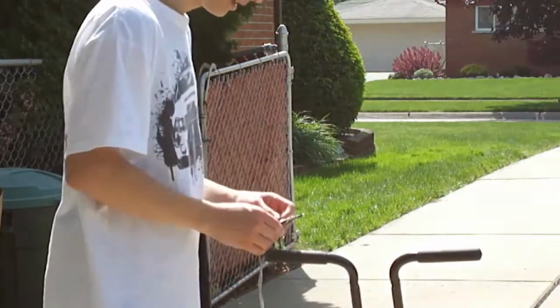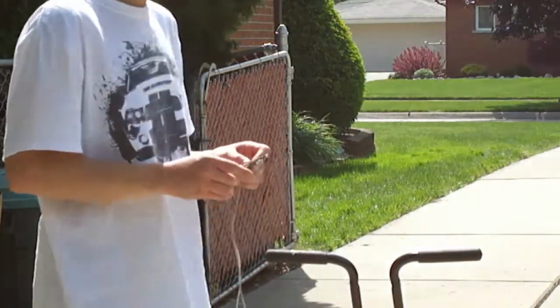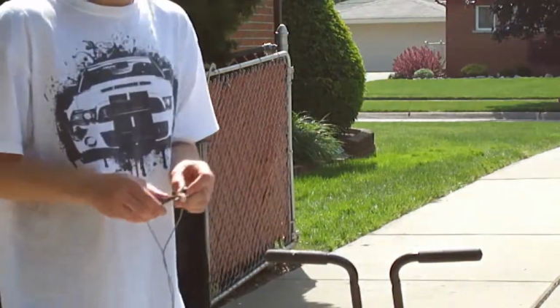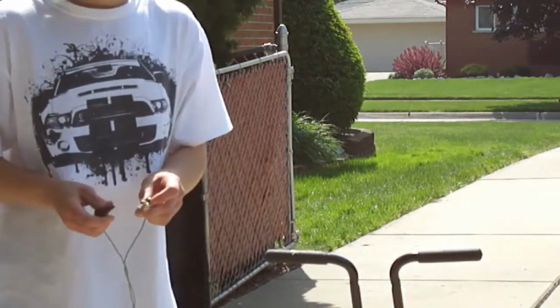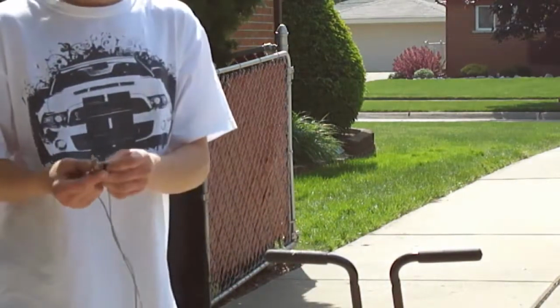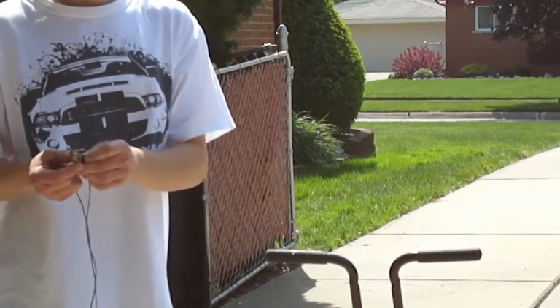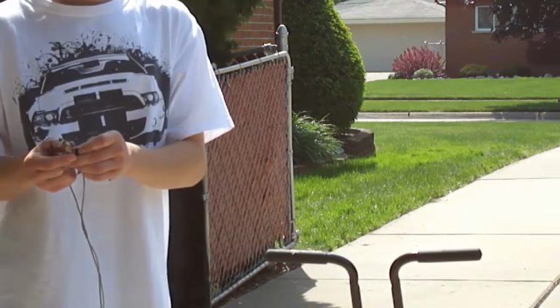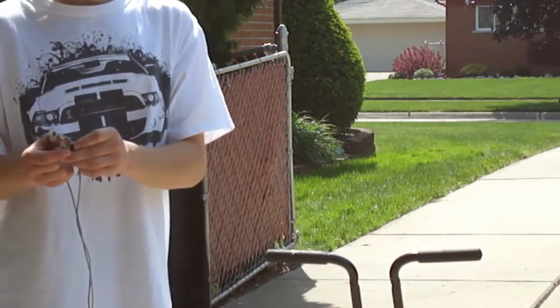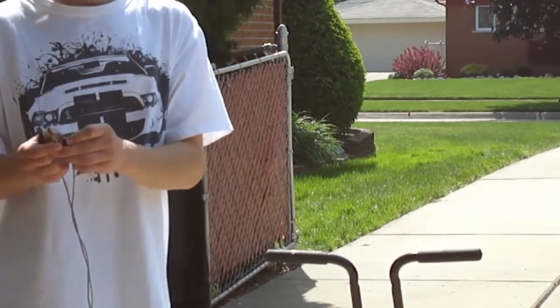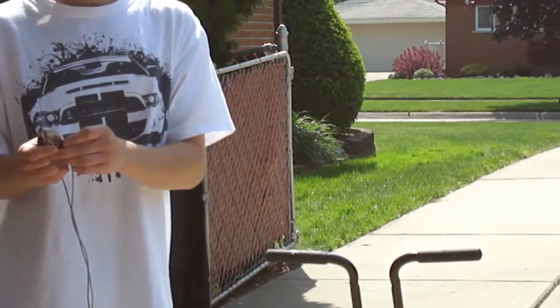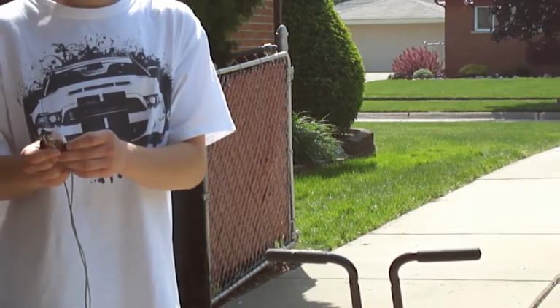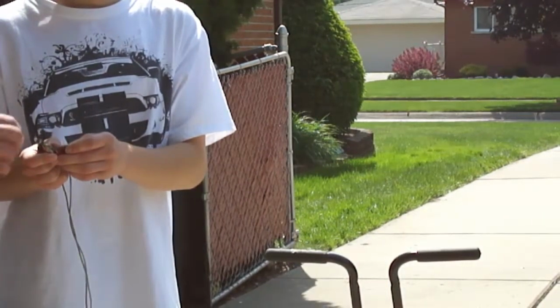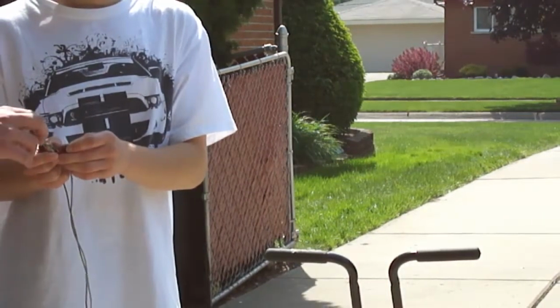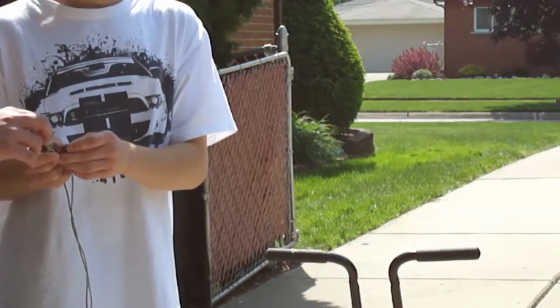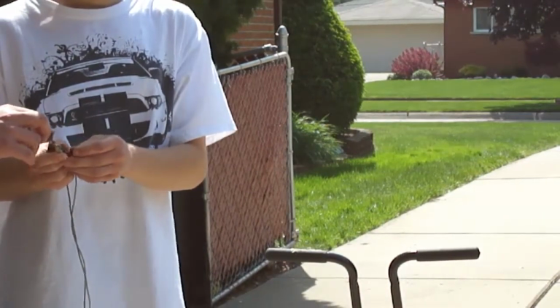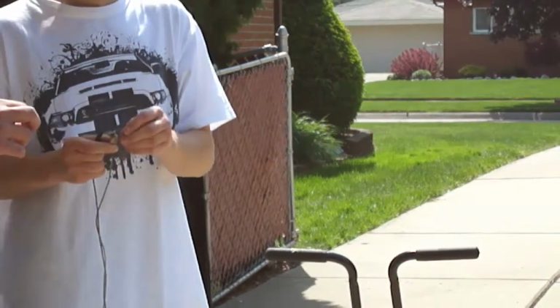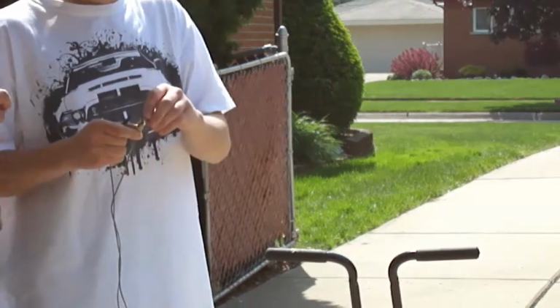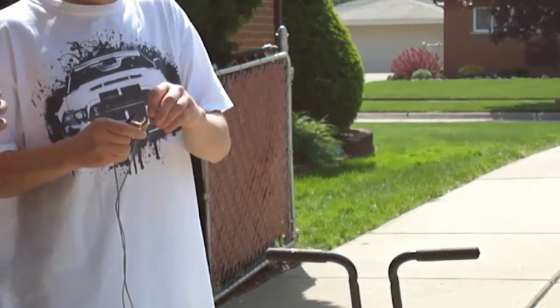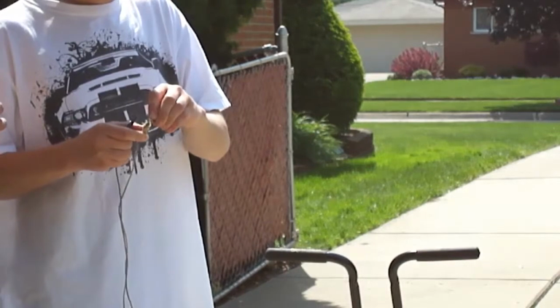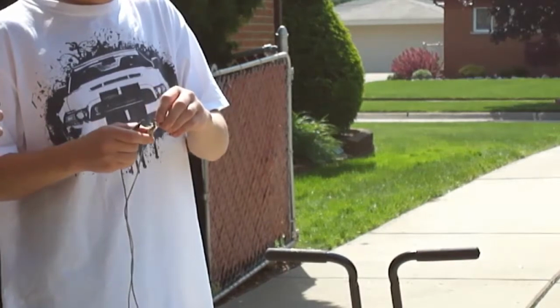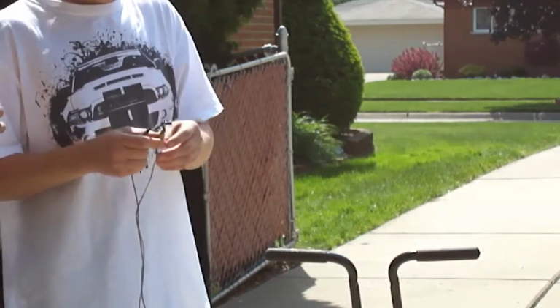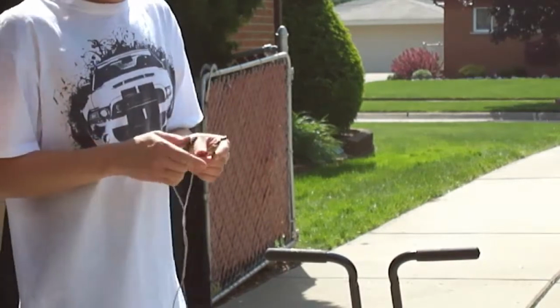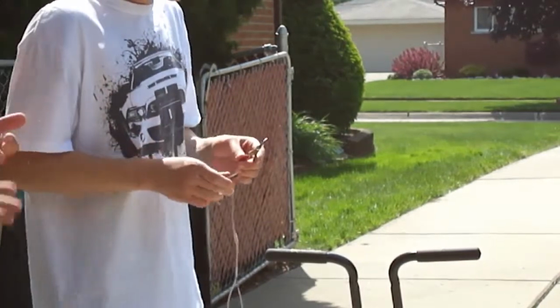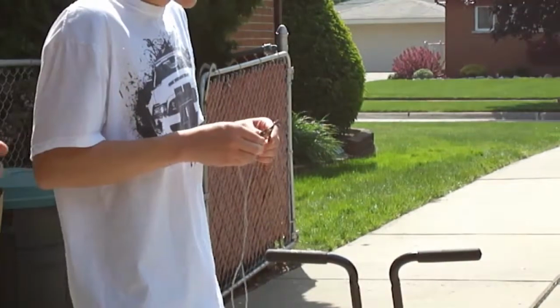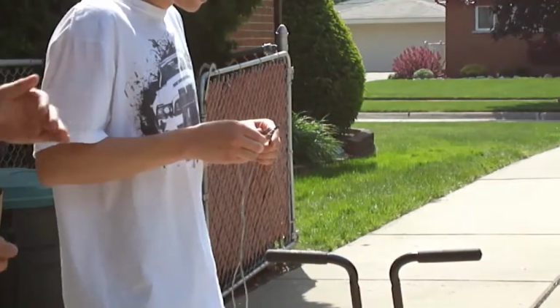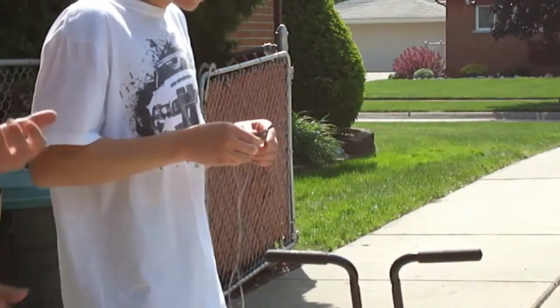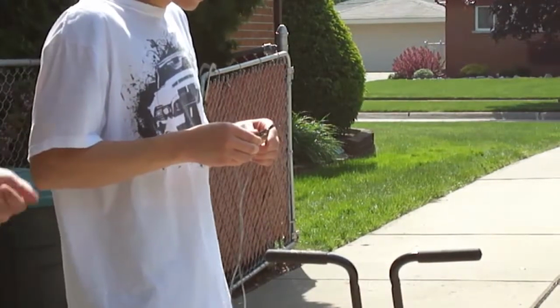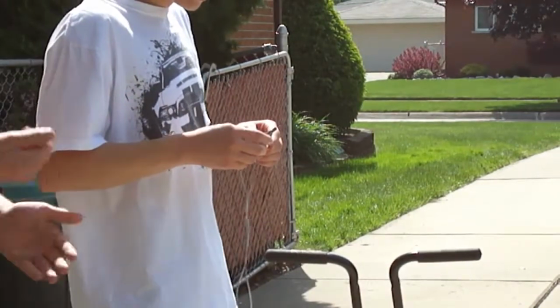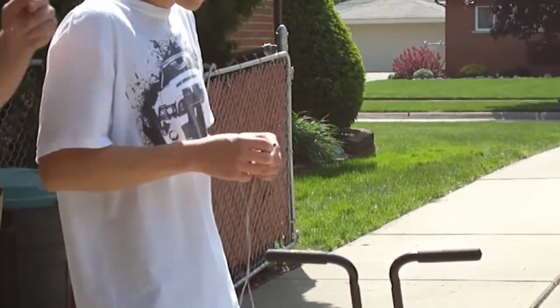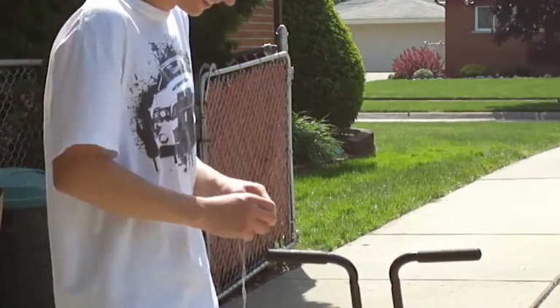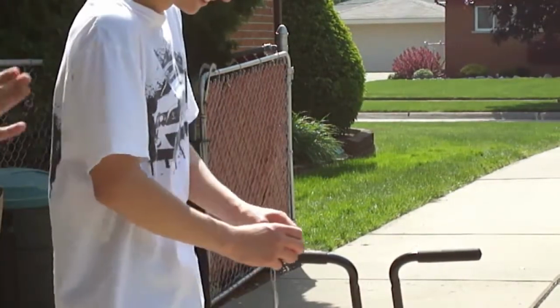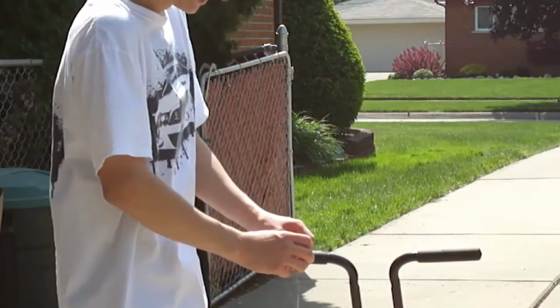Look at that — it slid out of this casing. Take it, it's not hot. There you go. Yeah, it's hot. Holy crap. Oh my god, I can't even hold on.